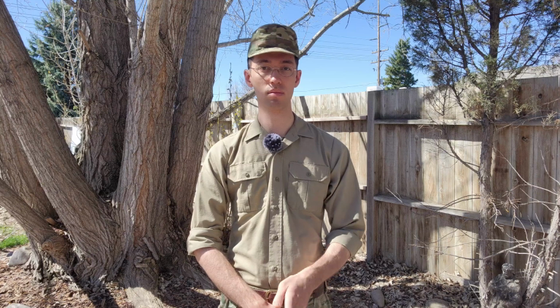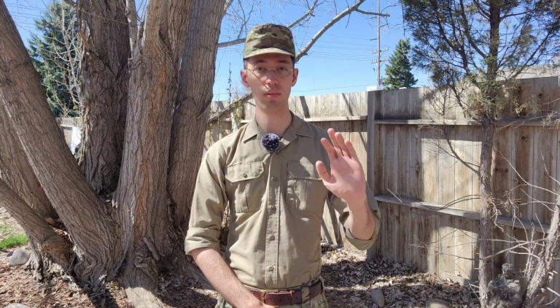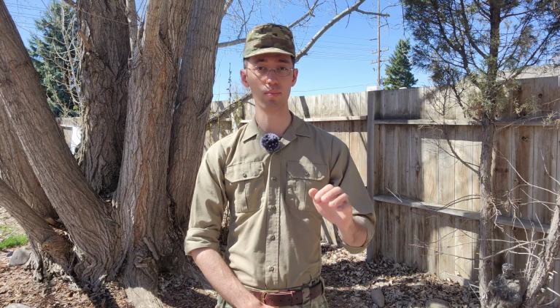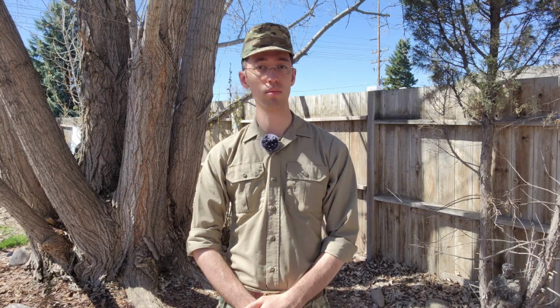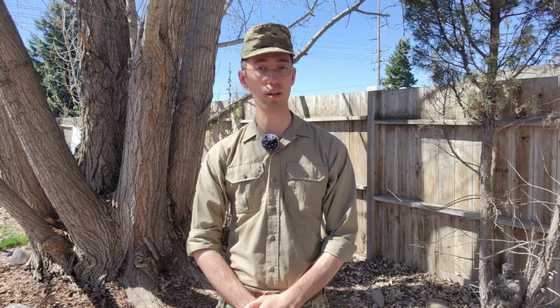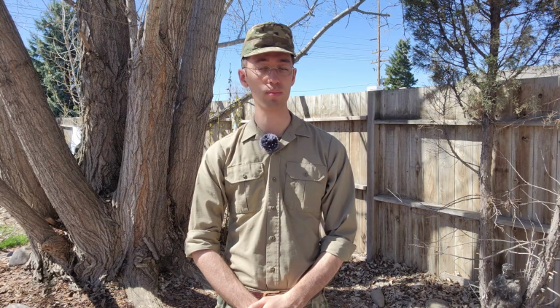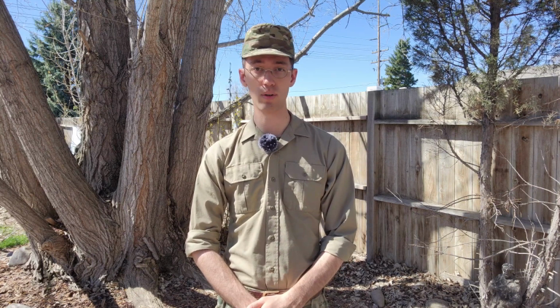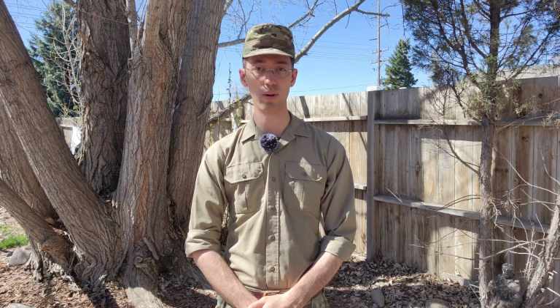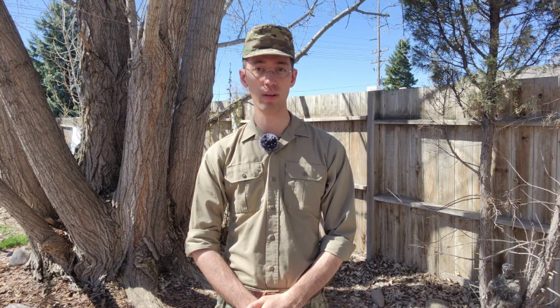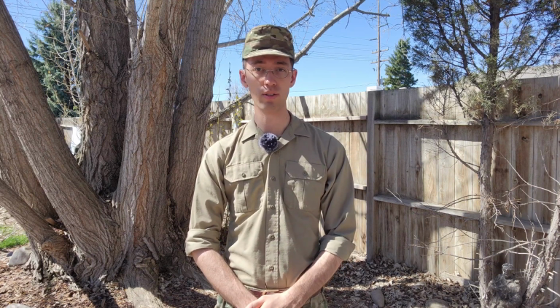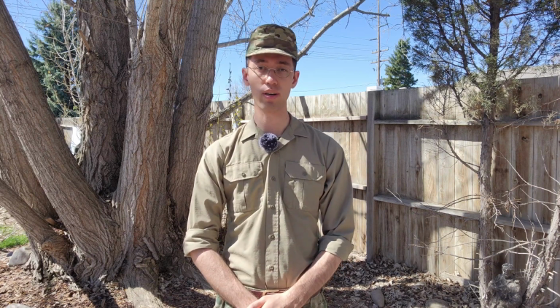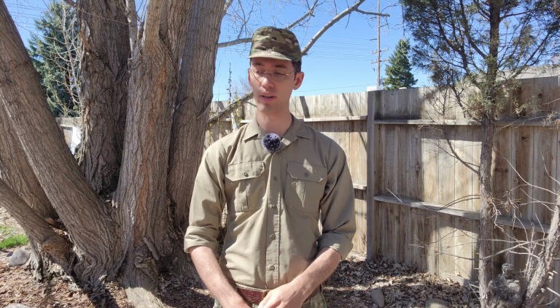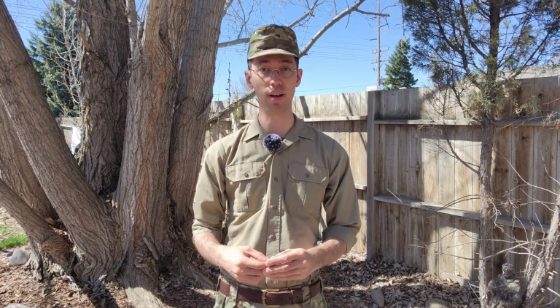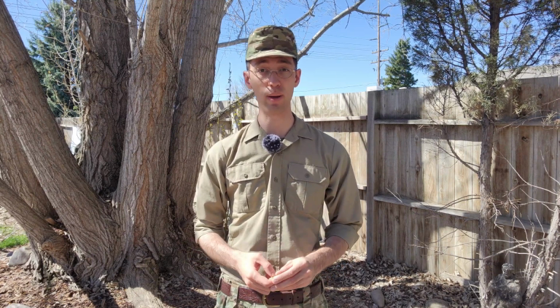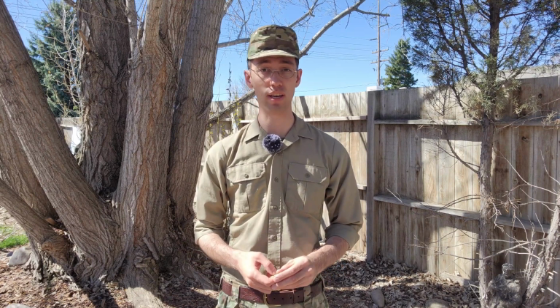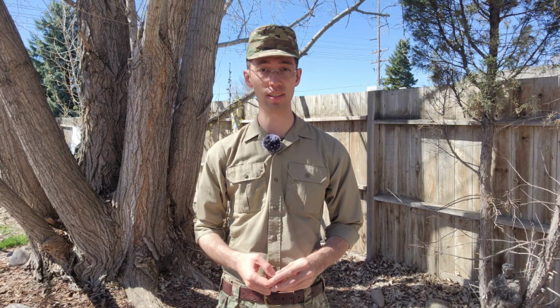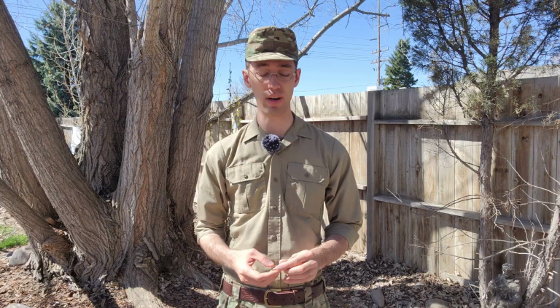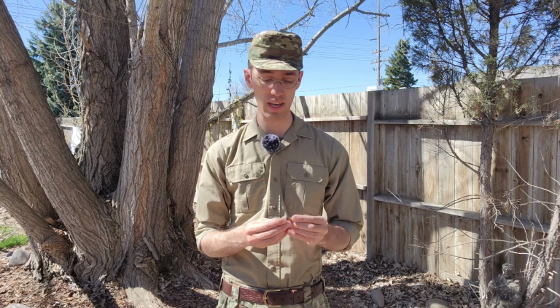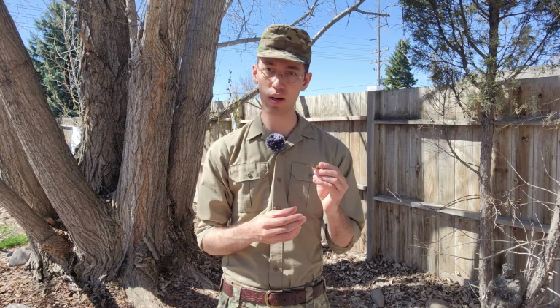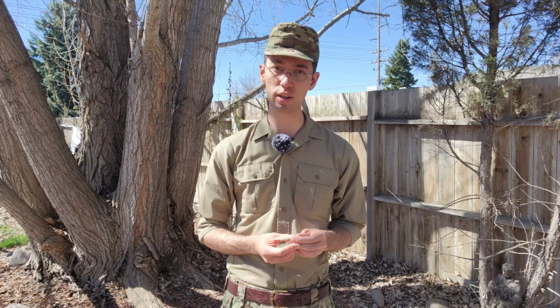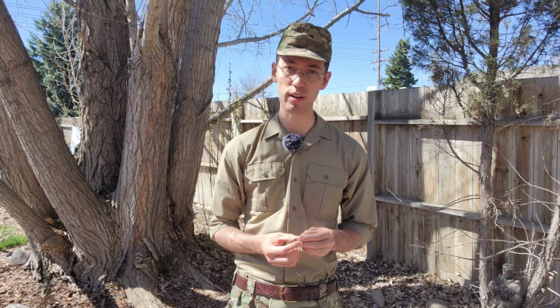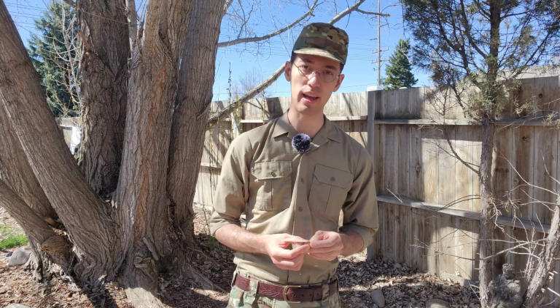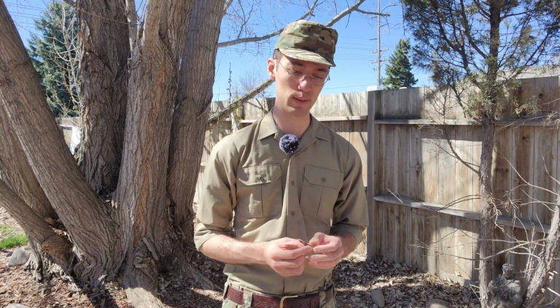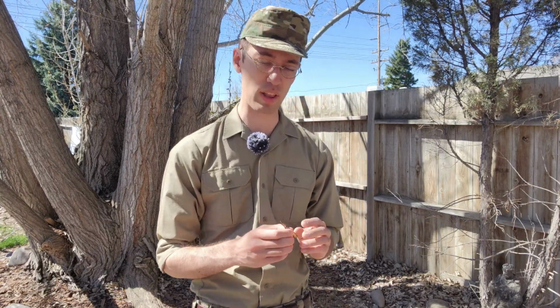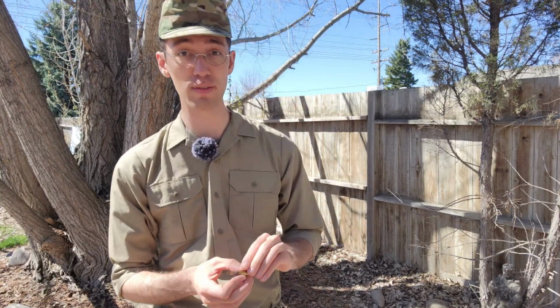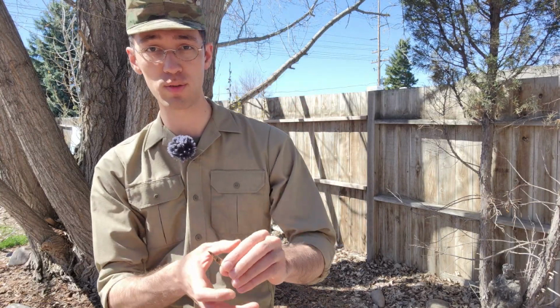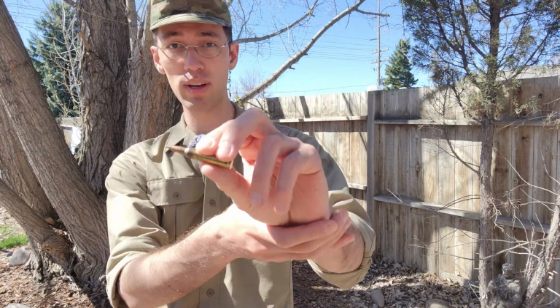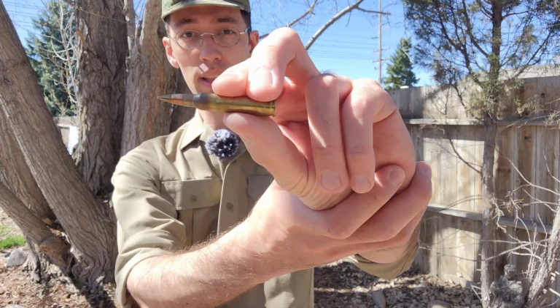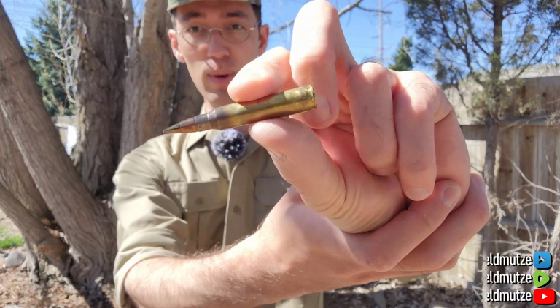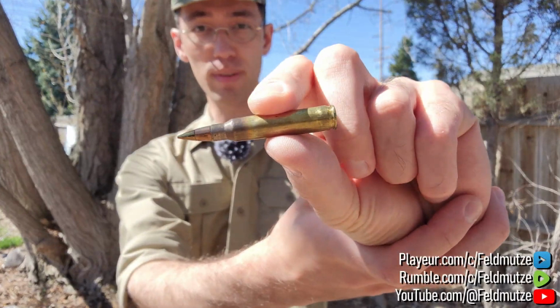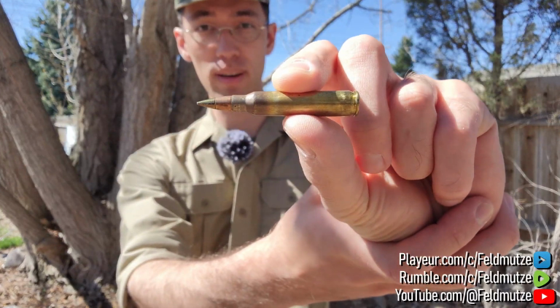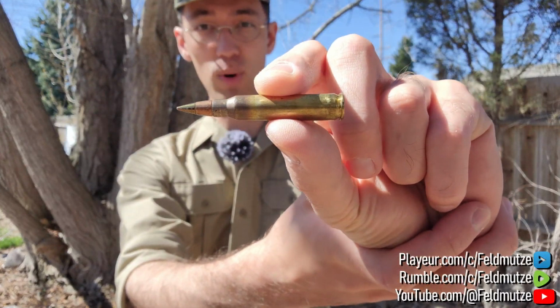Hey everyone, good day to all of you and hope you're all doing well. This week I wanted to do another ammunition test, this time on a pretty interesting and rather infamous round, the M855A1.